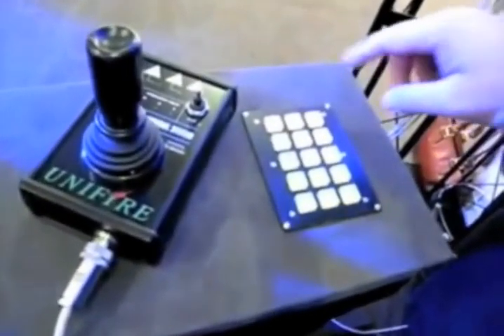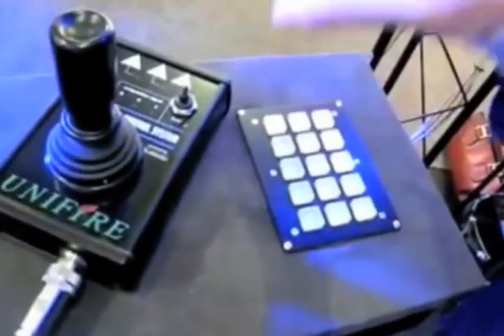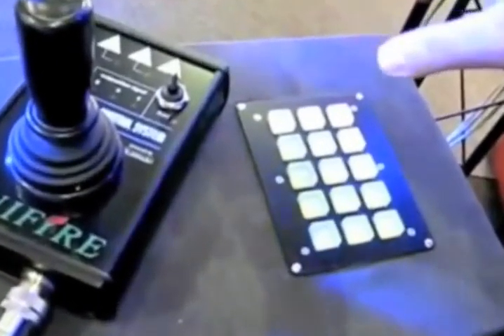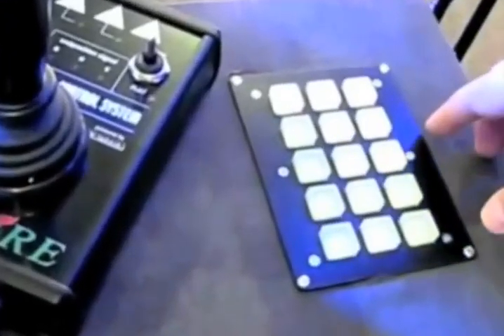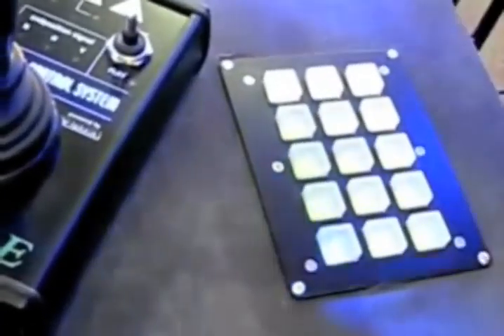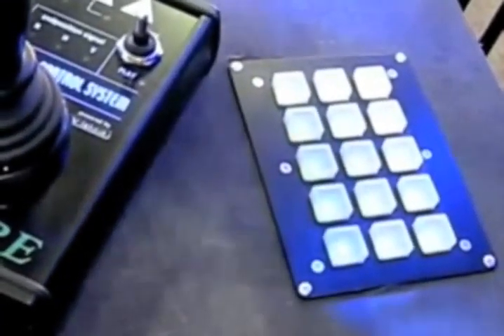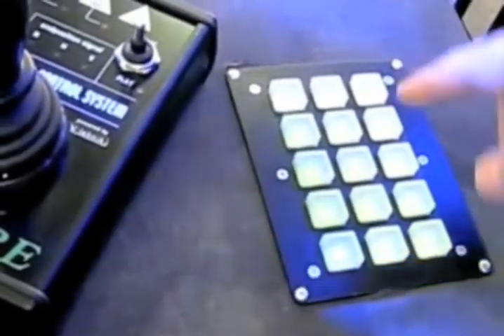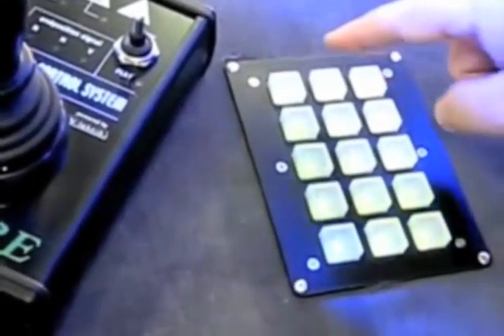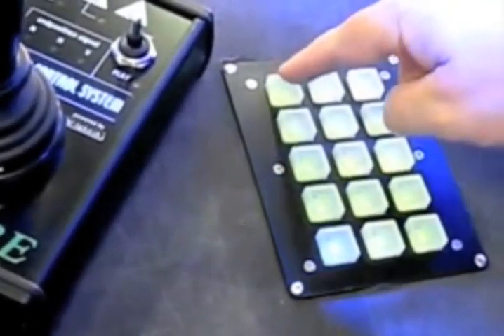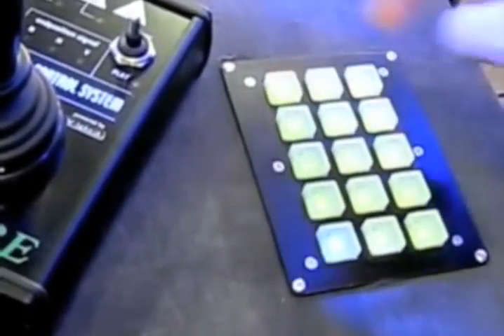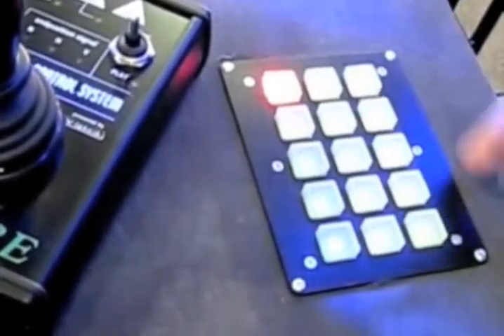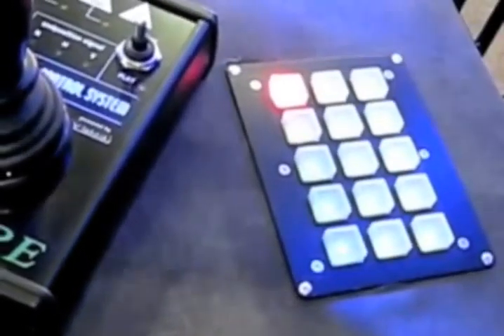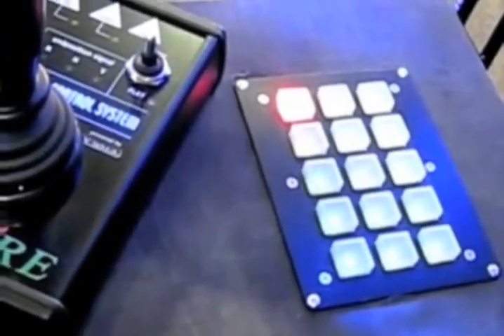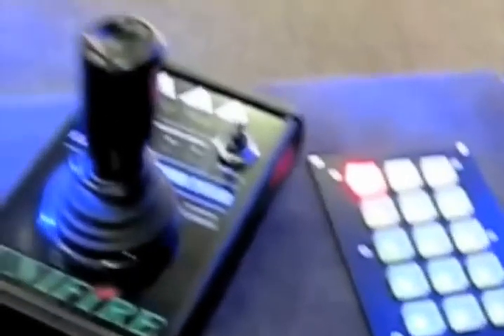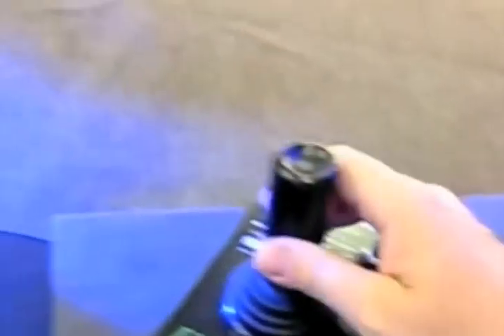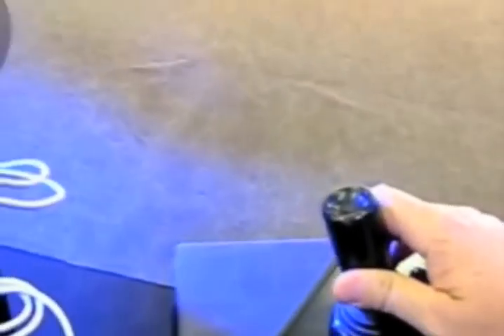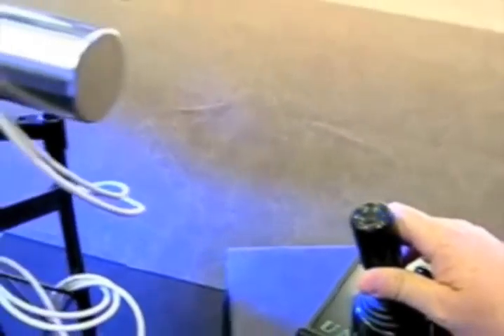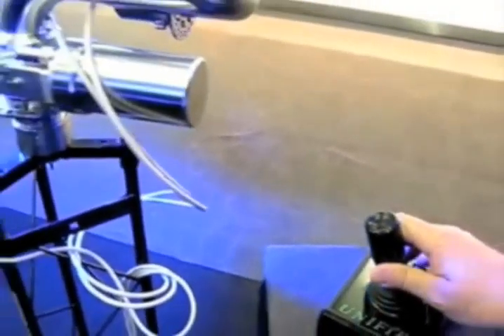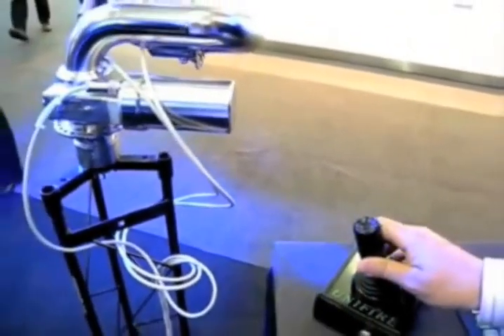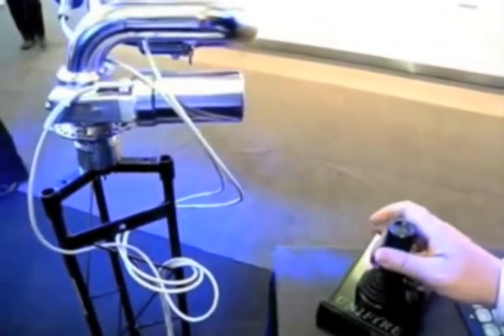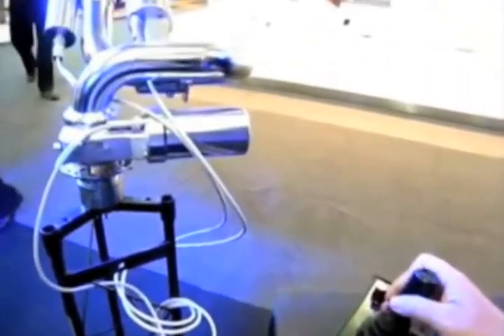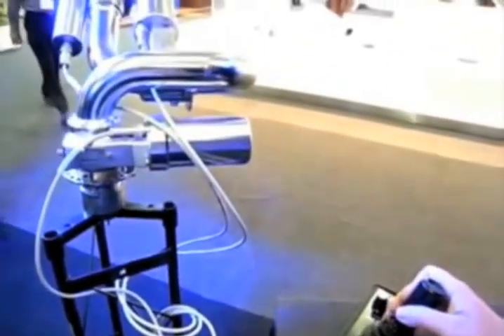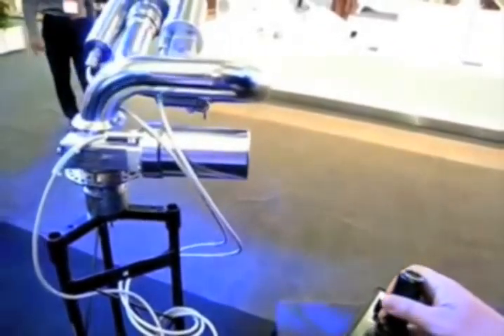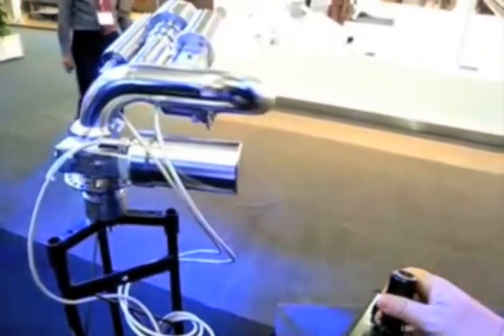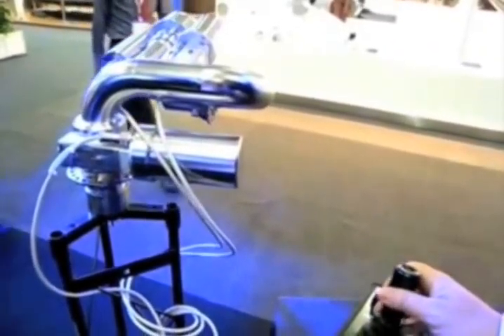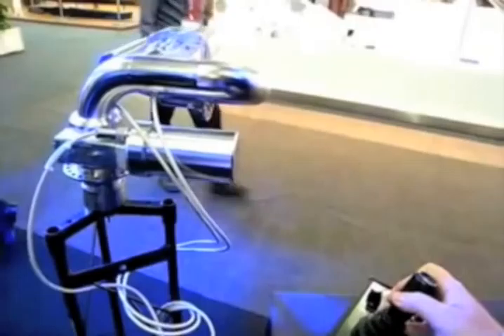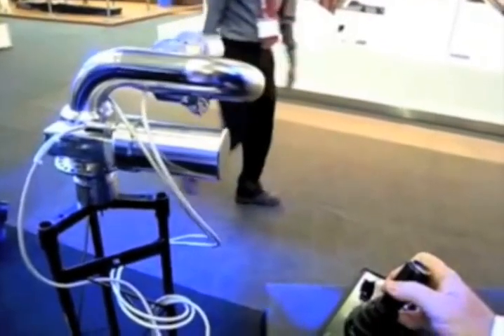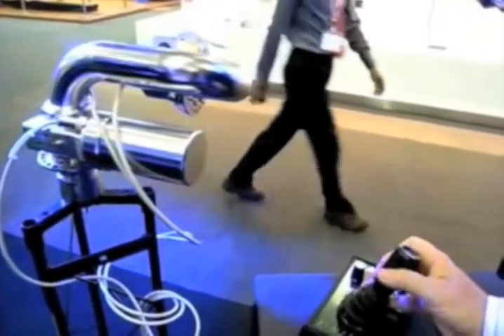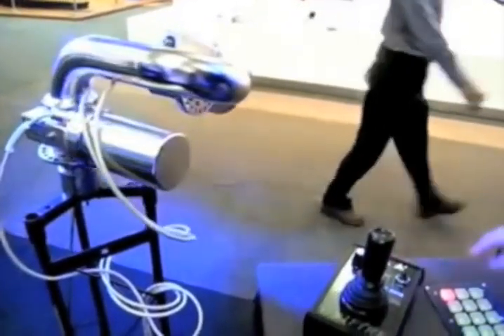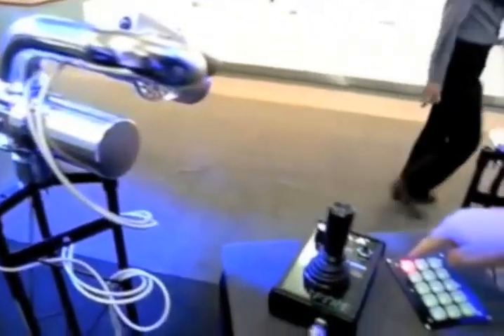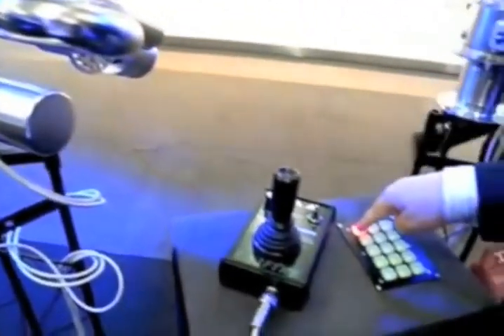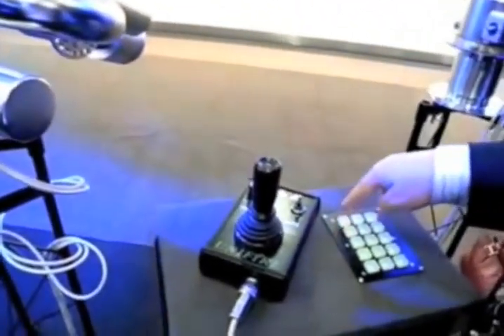Among the advancements made by Unifire is the Unifier Control System, or UCS, pictured here. UCS allows an unlimited number of water cannons to be networked together, along with lights, valves, cameras, and other peripherals, all controlled from a single station.